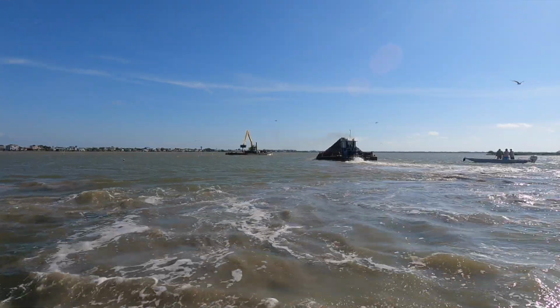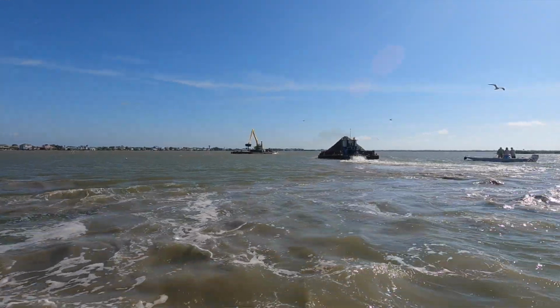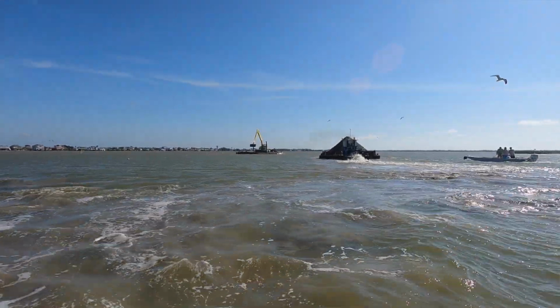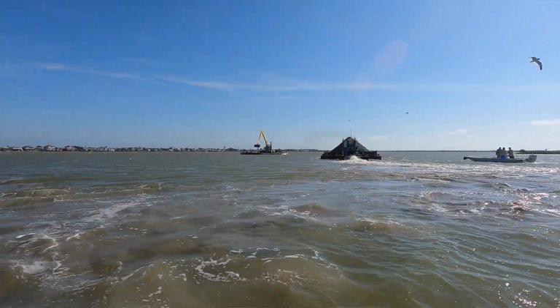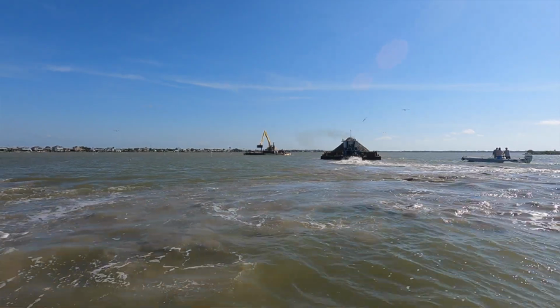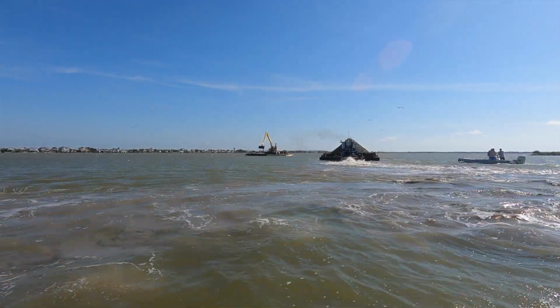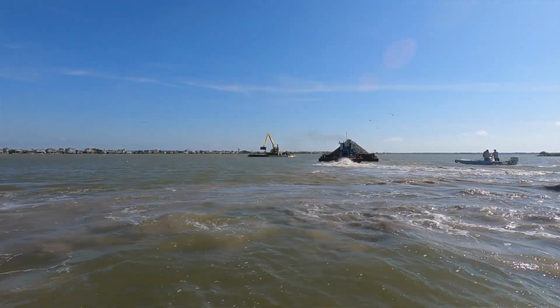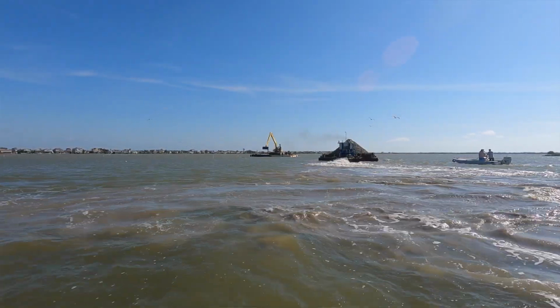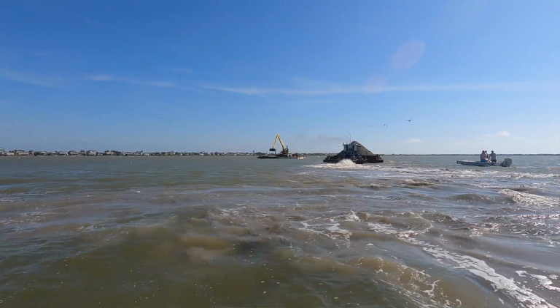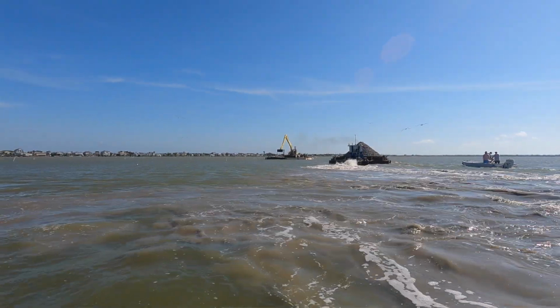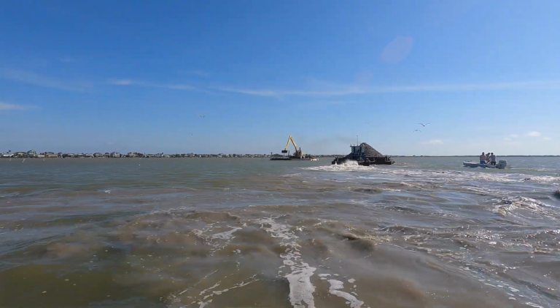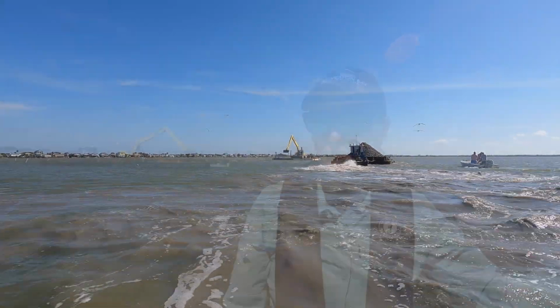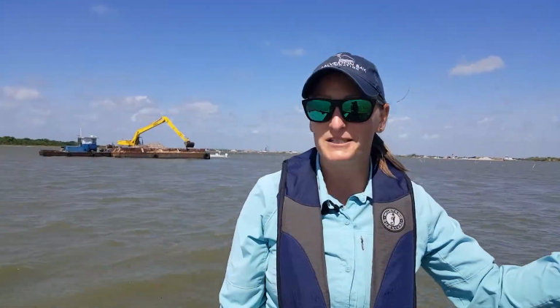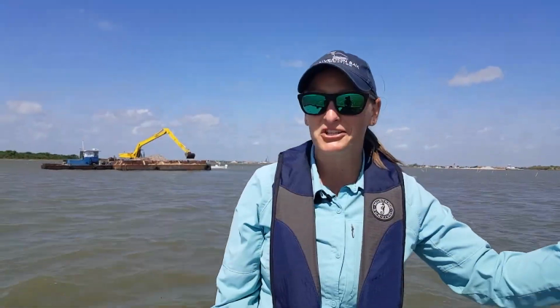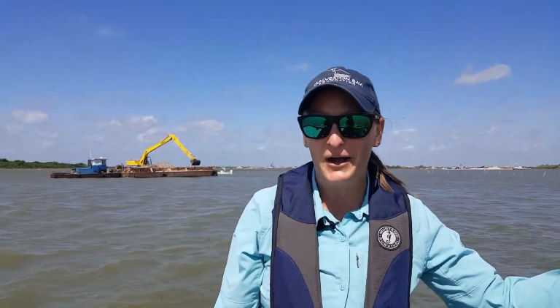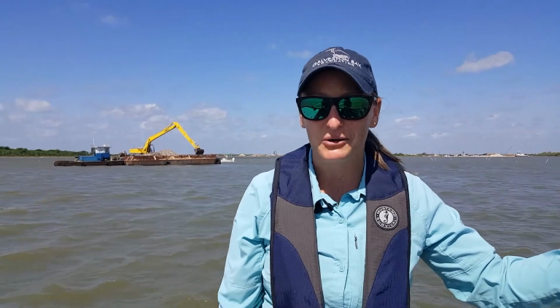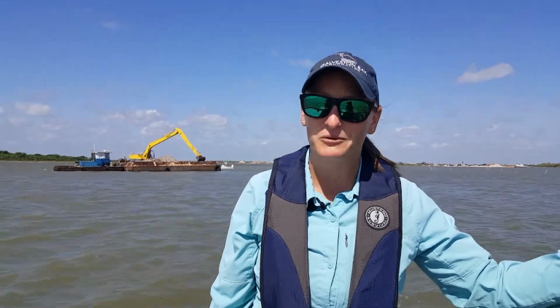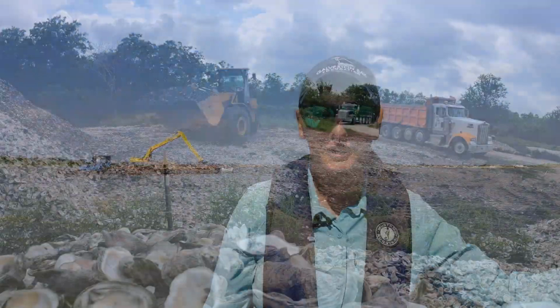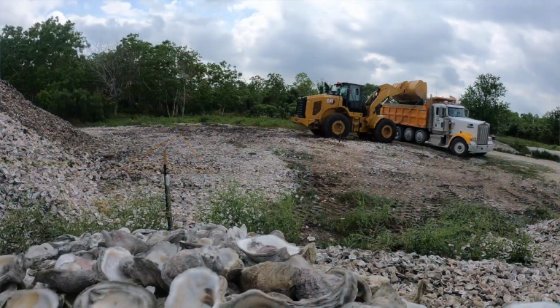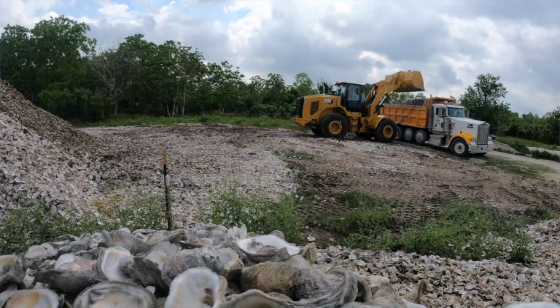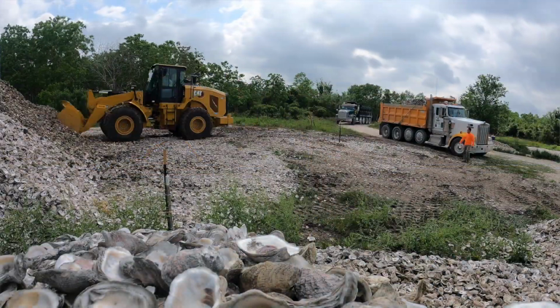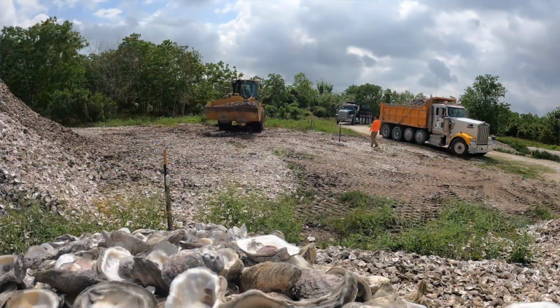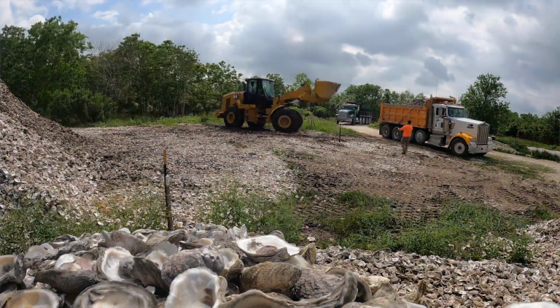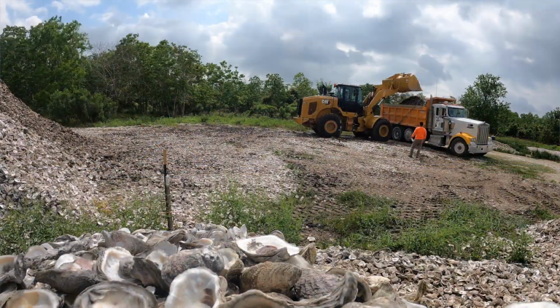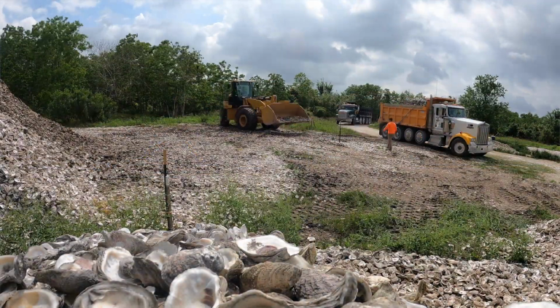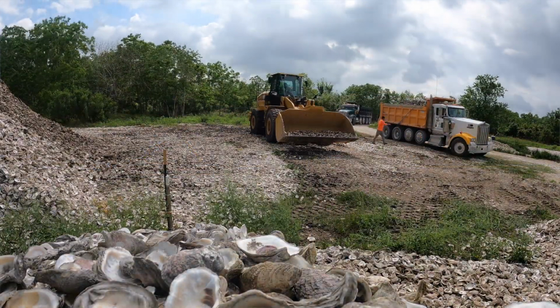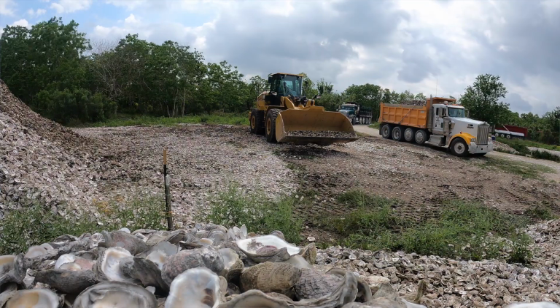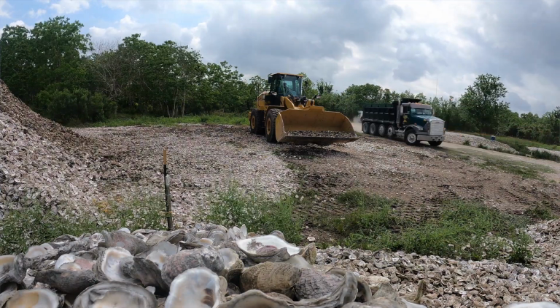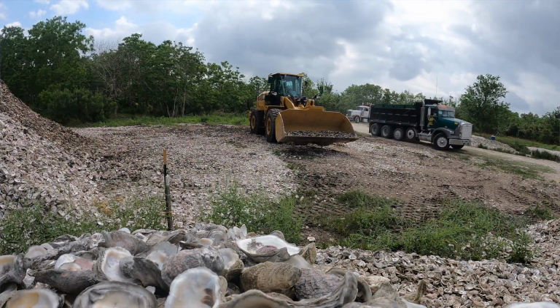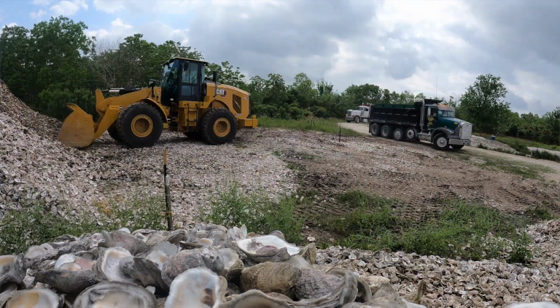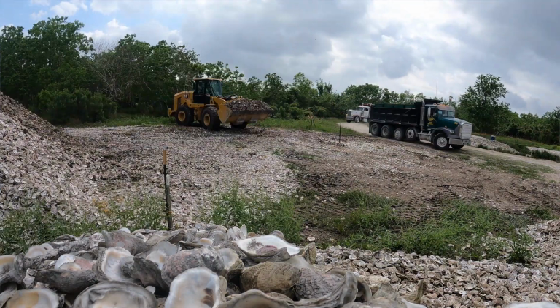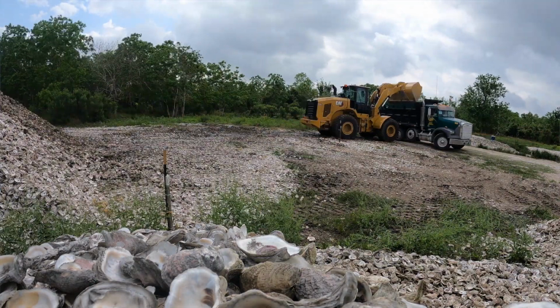The shell we're putting out today probably took about three years to collect. That was before our expansion of the shell recycling program, so hopefully in the future we can collect a lot more shell on average each year to be able to do more and larger projects.